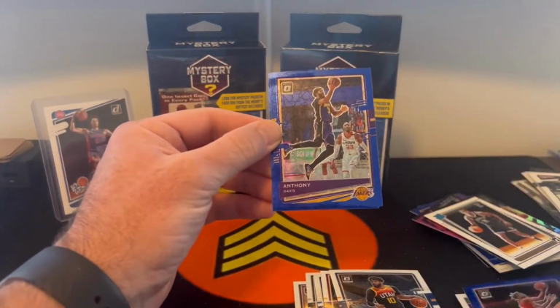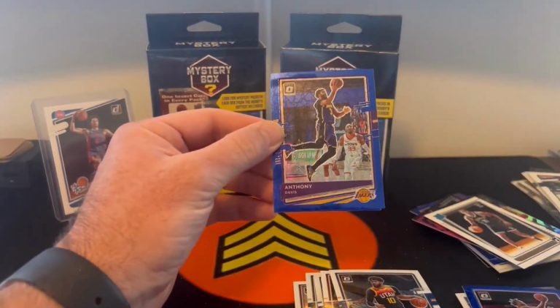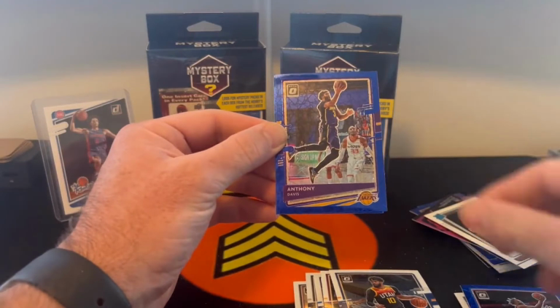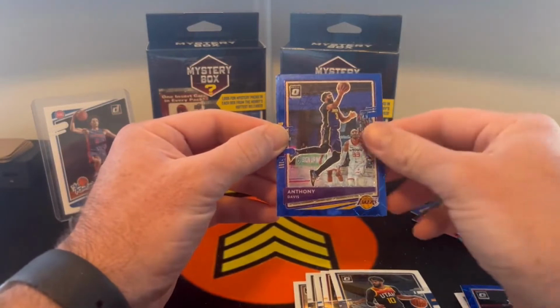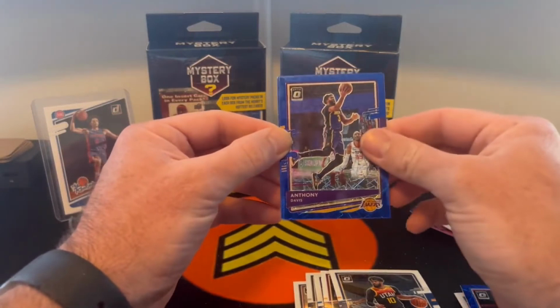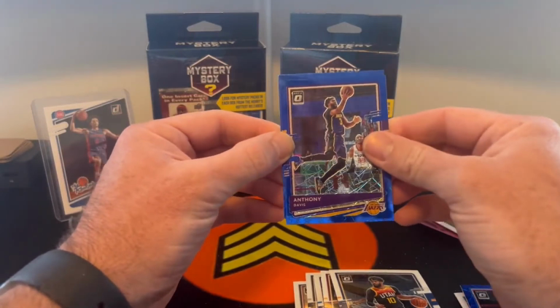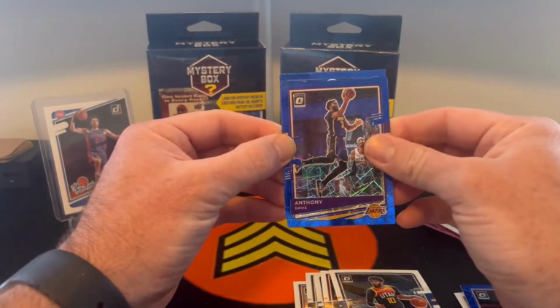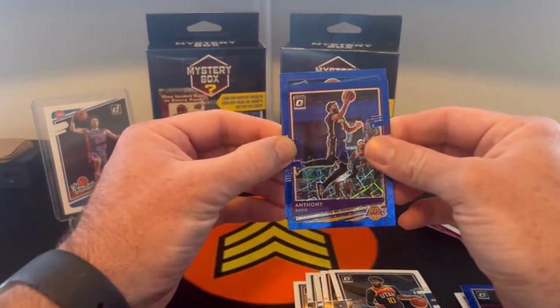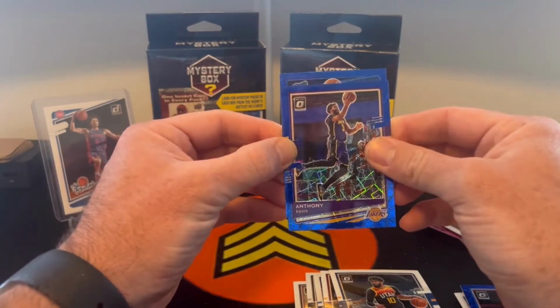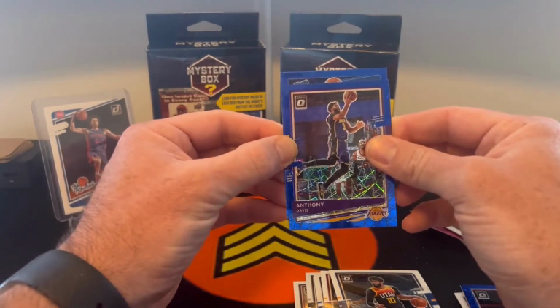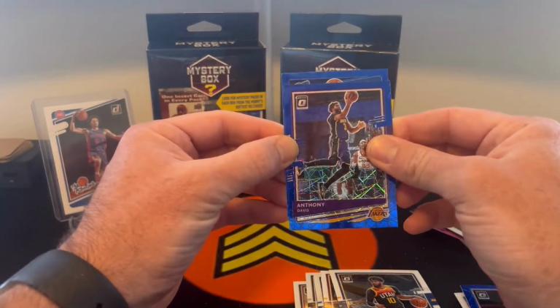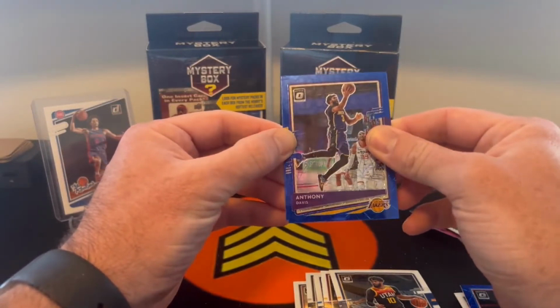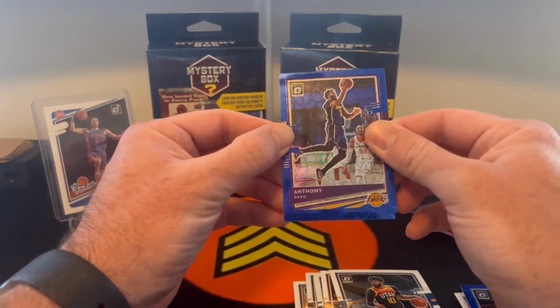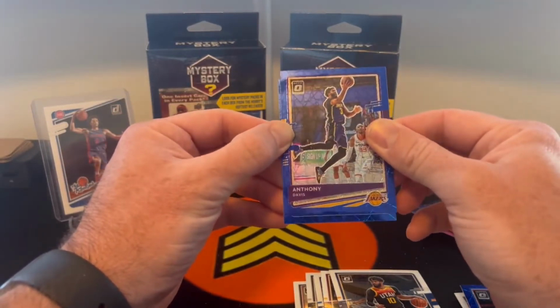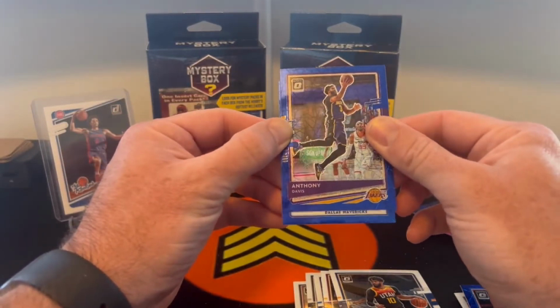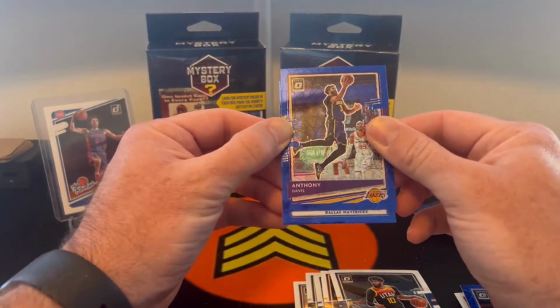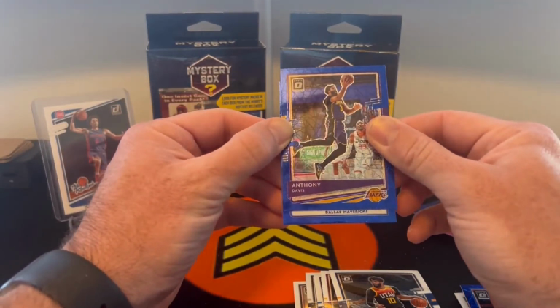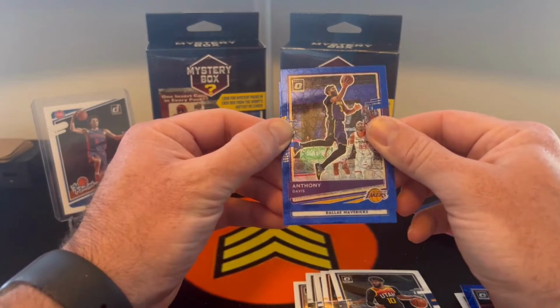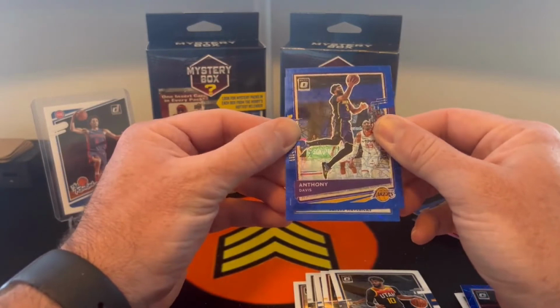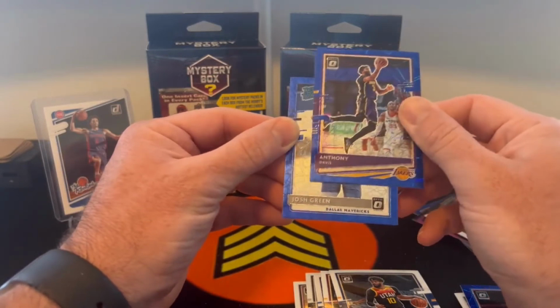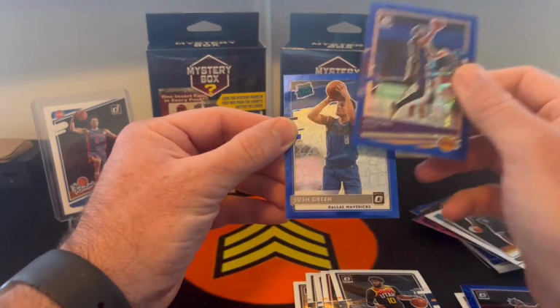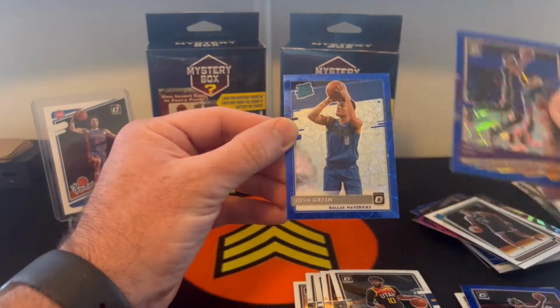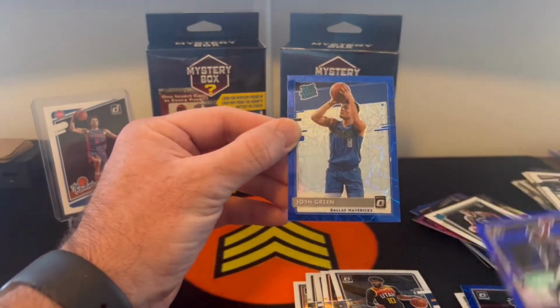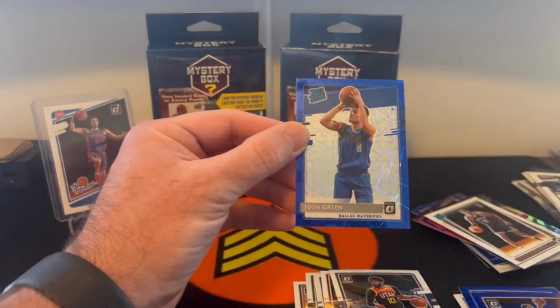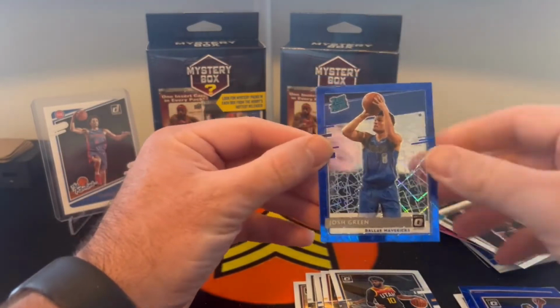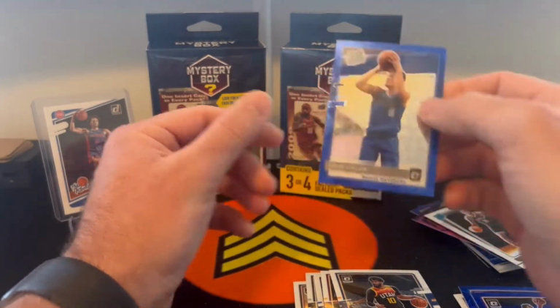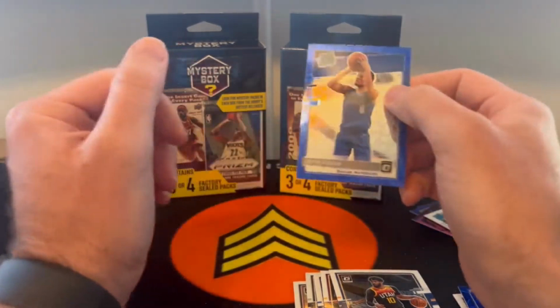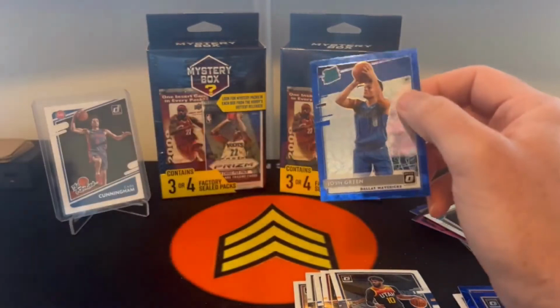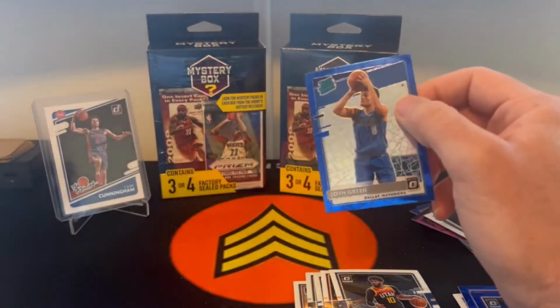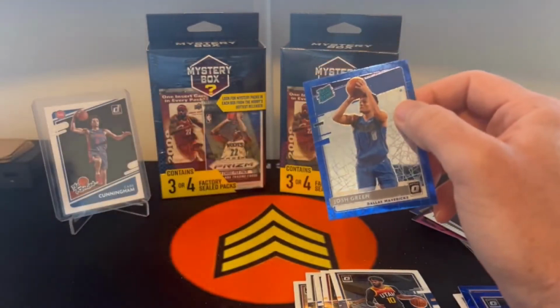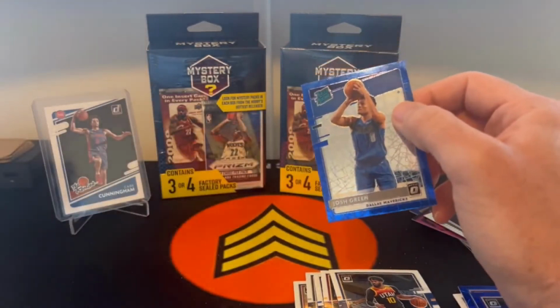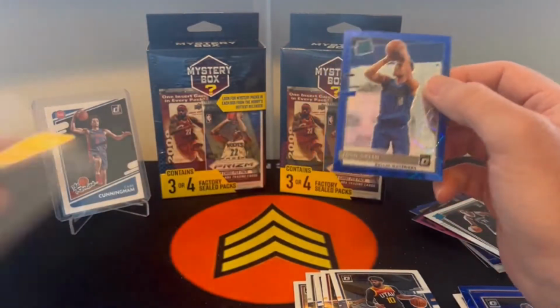Anthony Davis. And do we get a rookie in this one at least? We did — Dallas Mavericks, Josh Green. So not terrible.